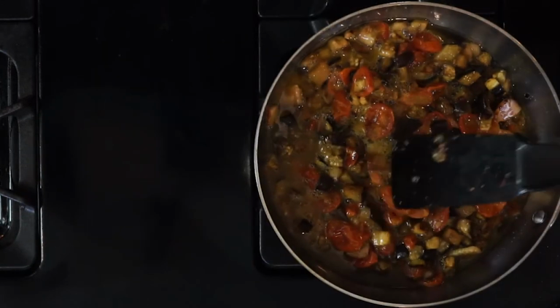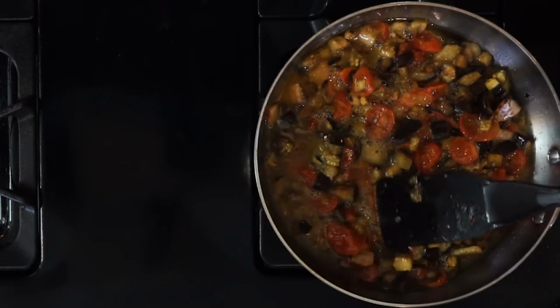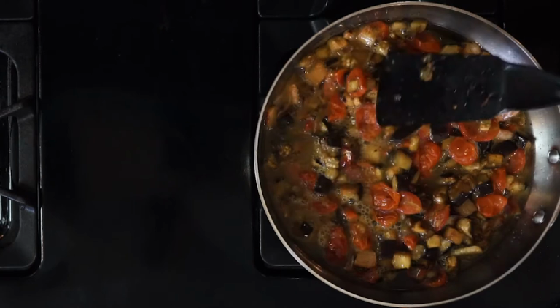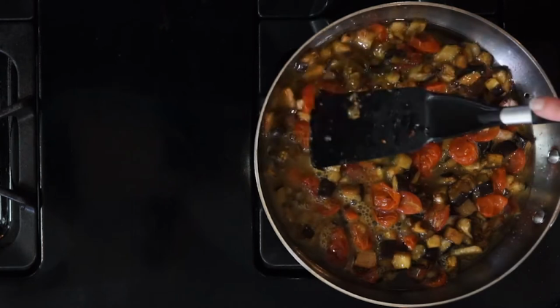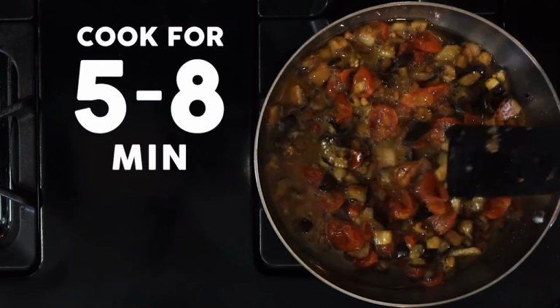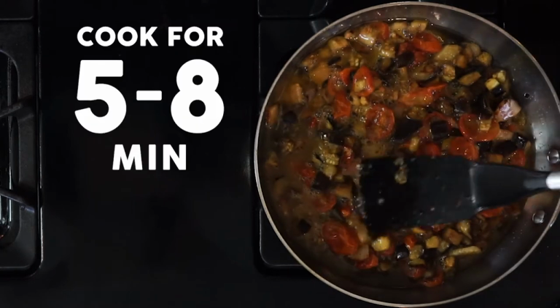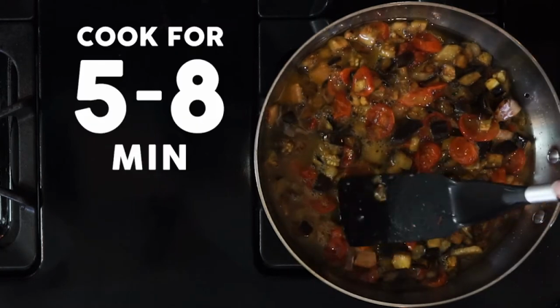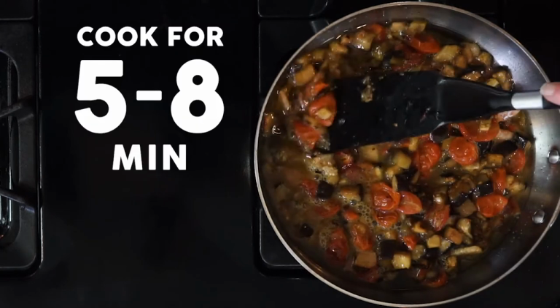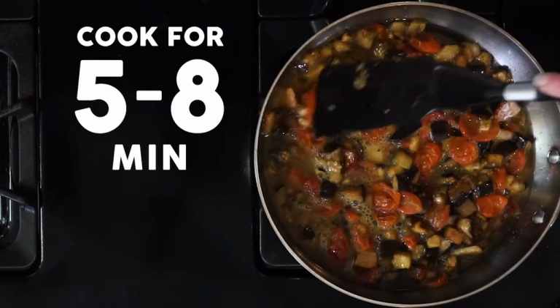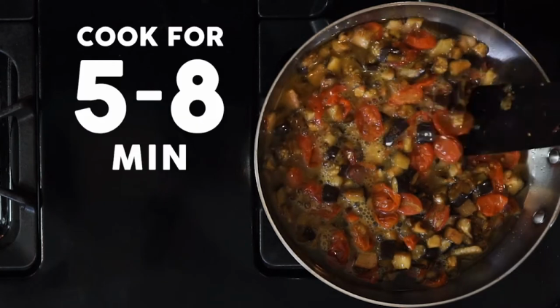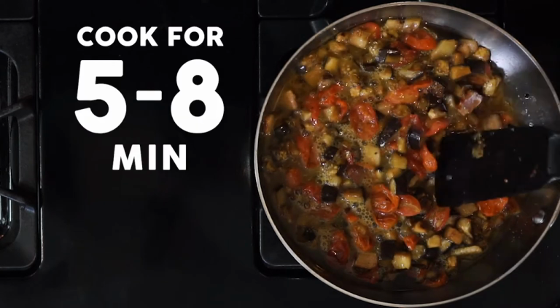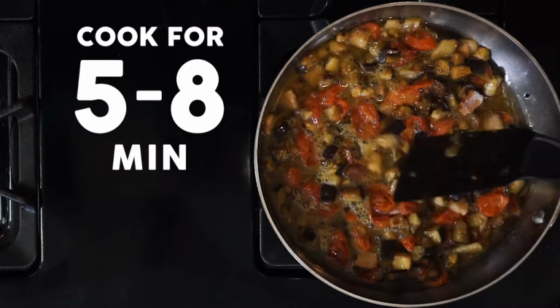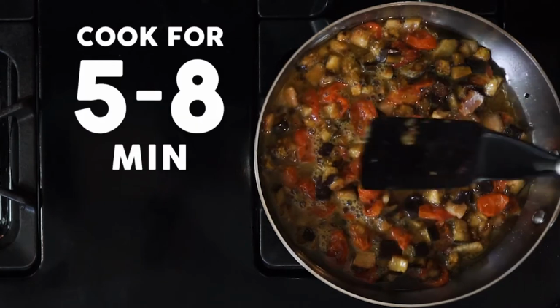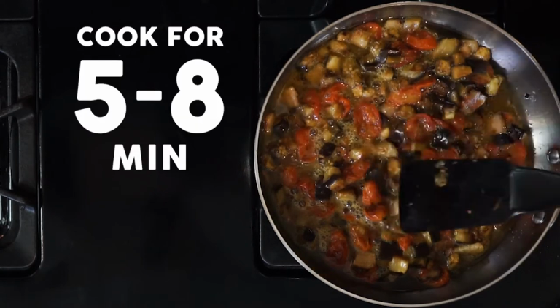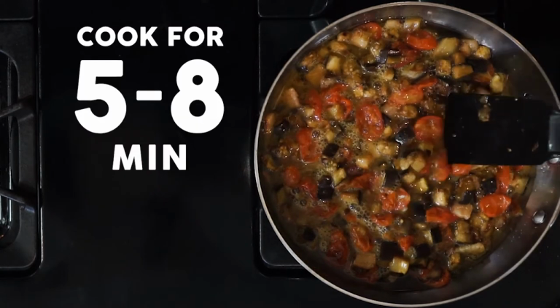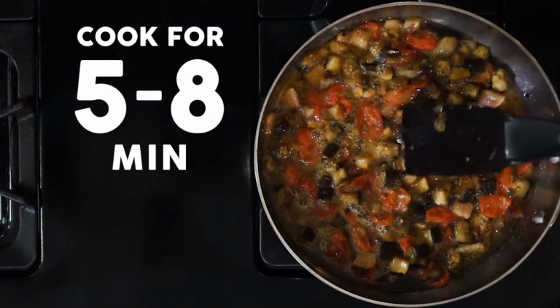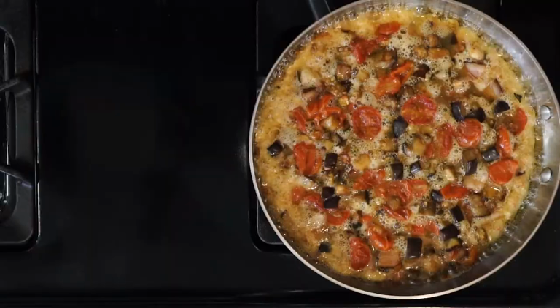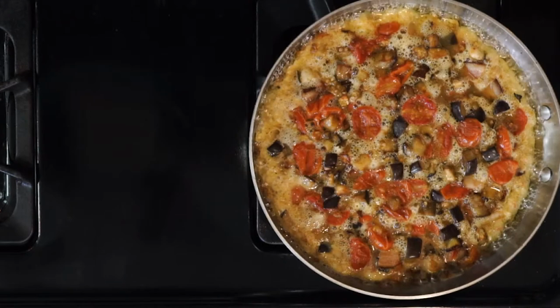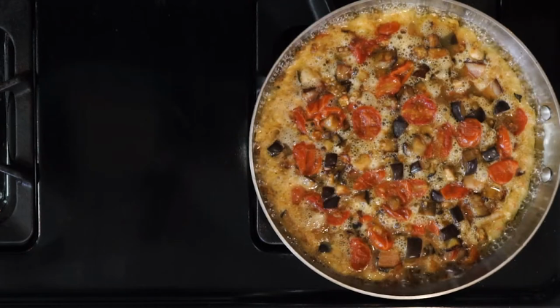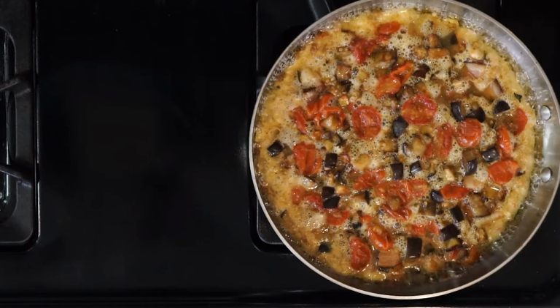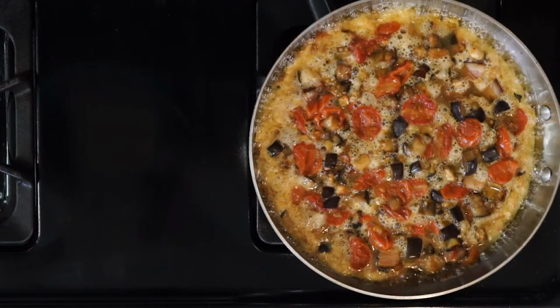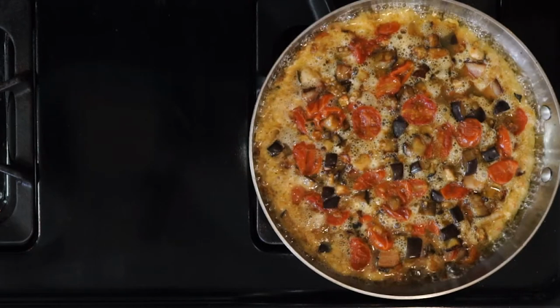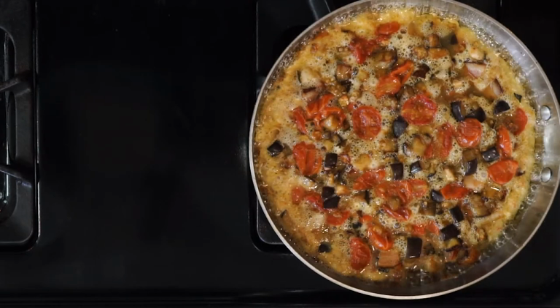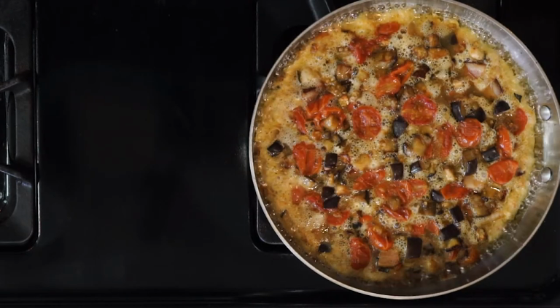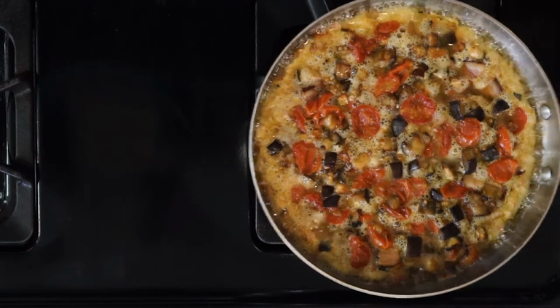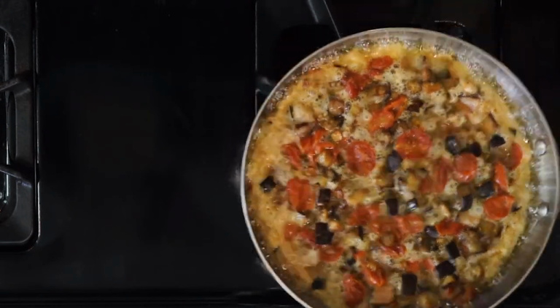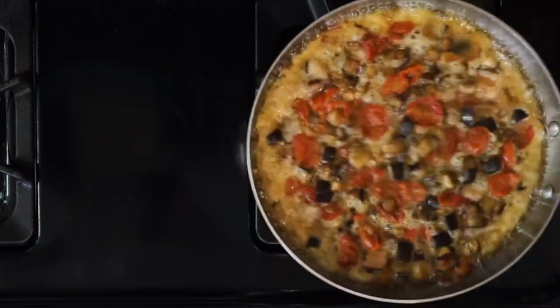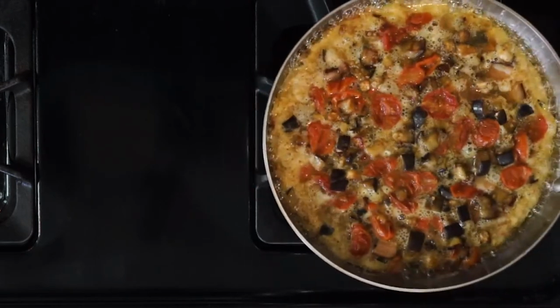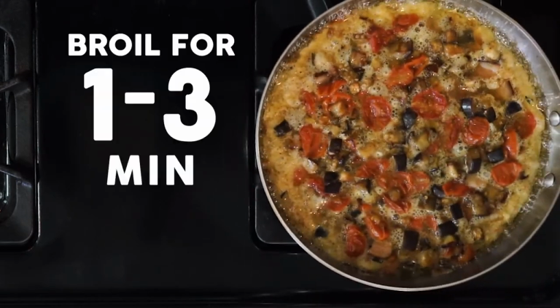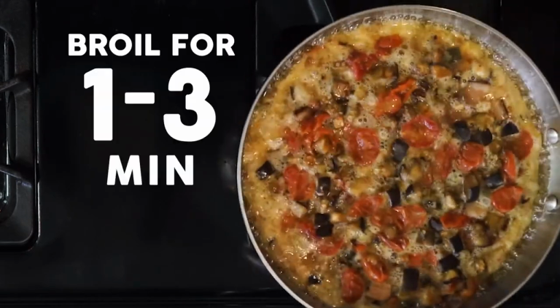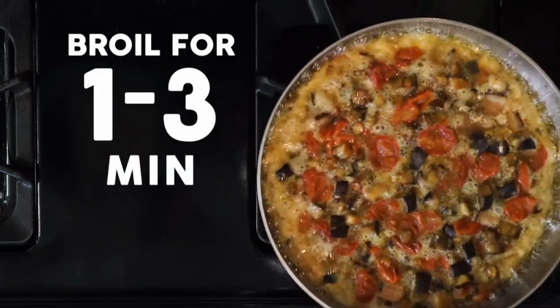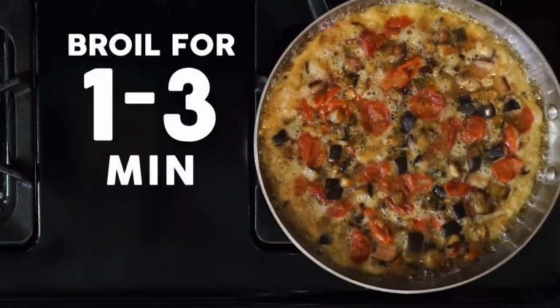Cook it for five to eight minutes, maybe a little longer if needed, until the edges are firm but the middle is still jiggly. Then move the skillet under the broiler and cook for another one to three minutes until the eggs are set on top.